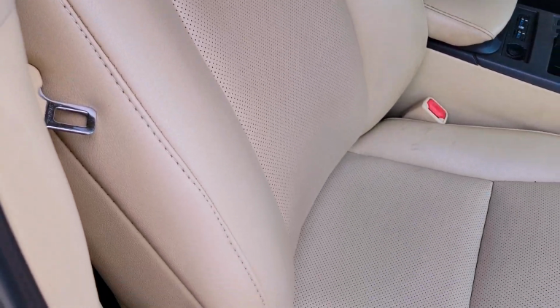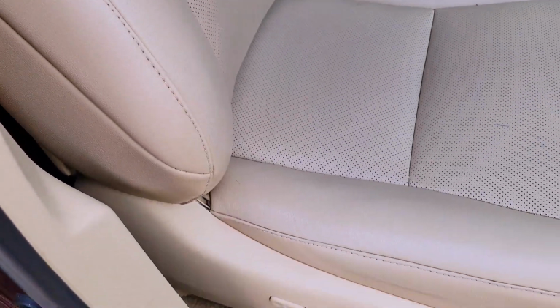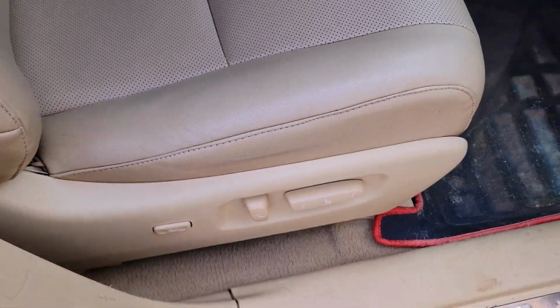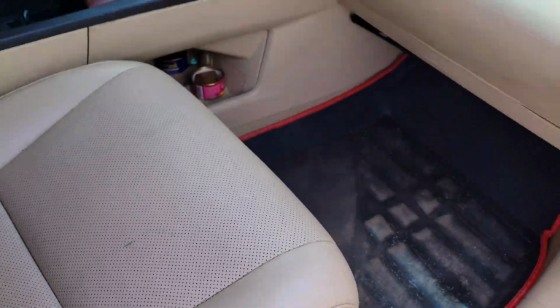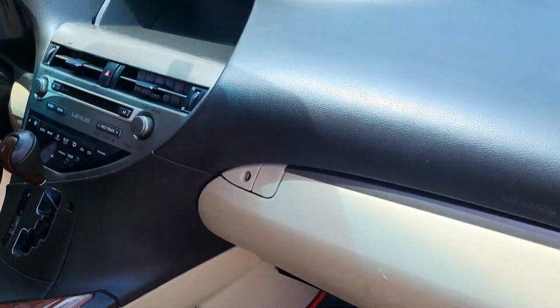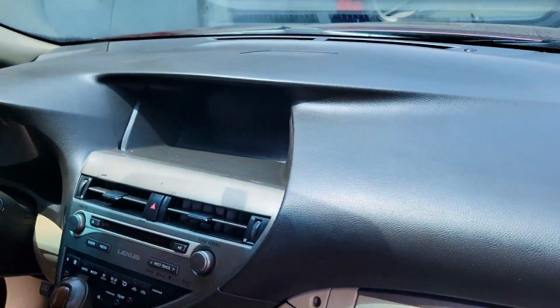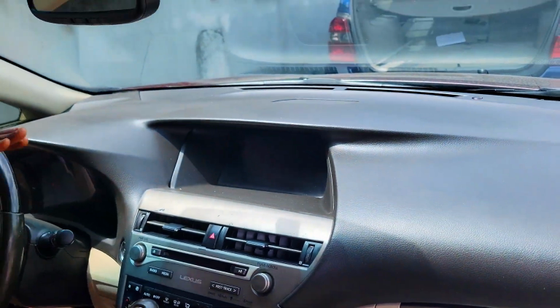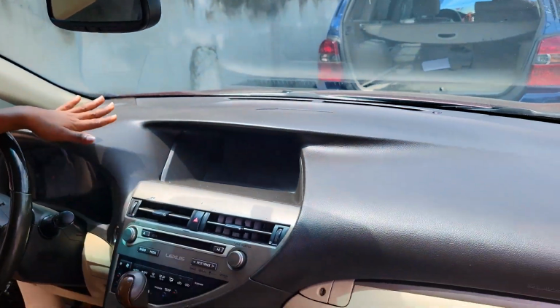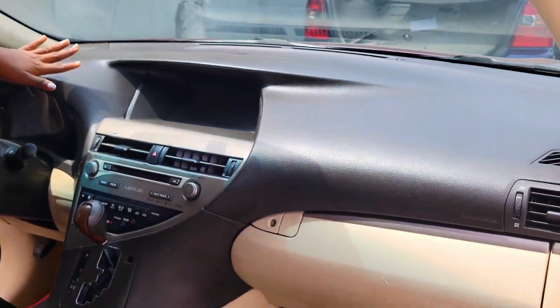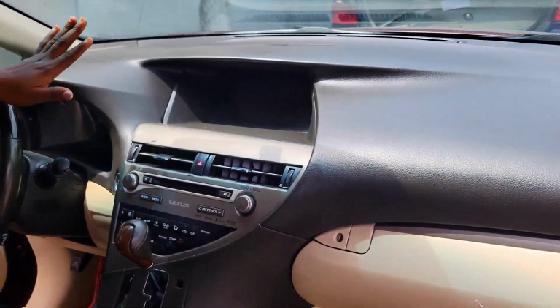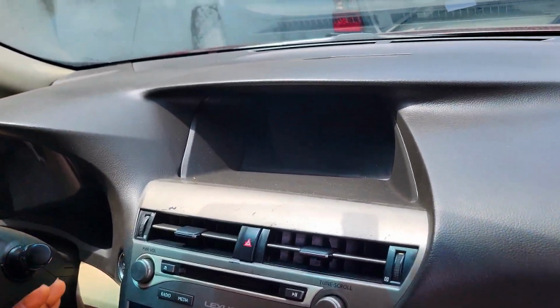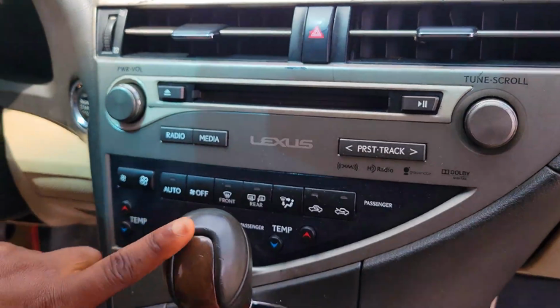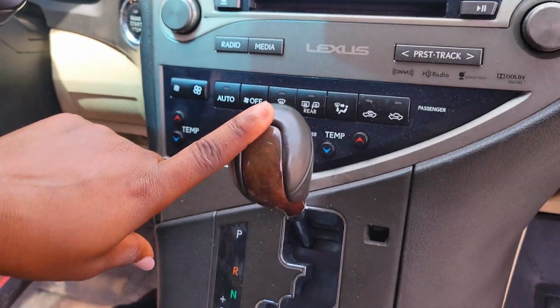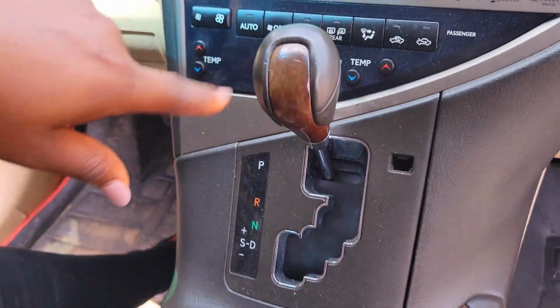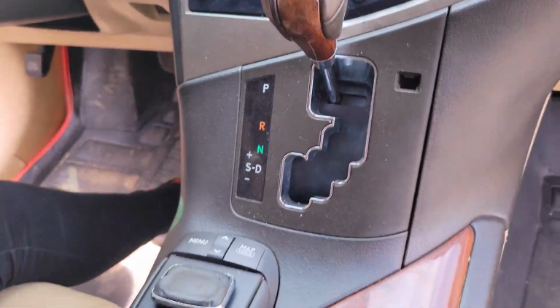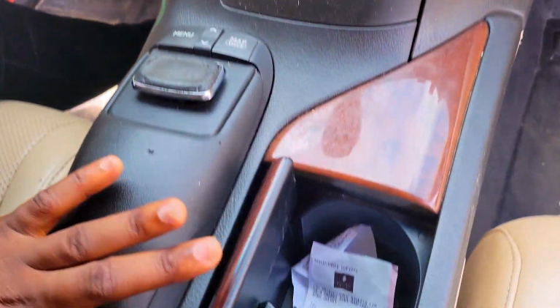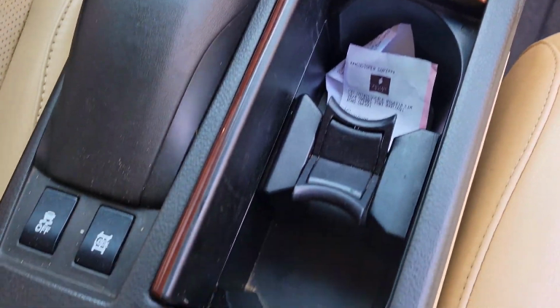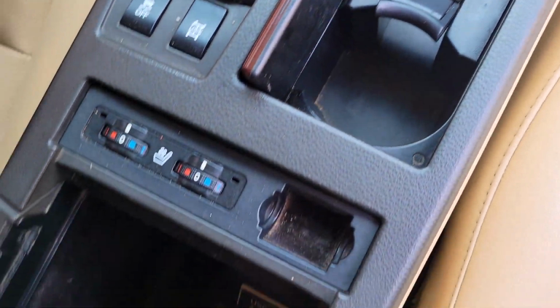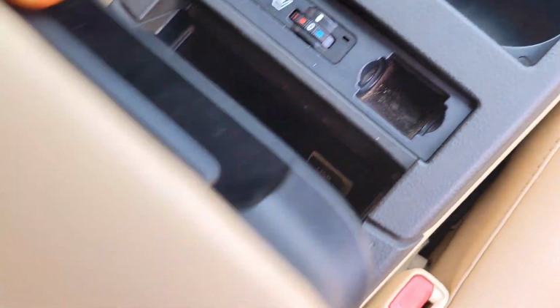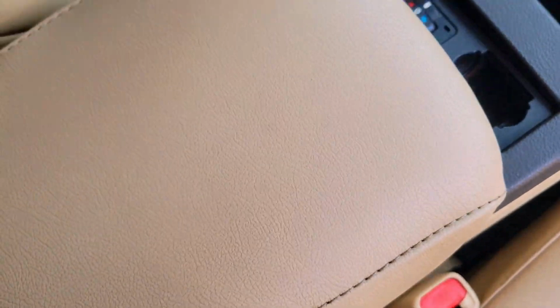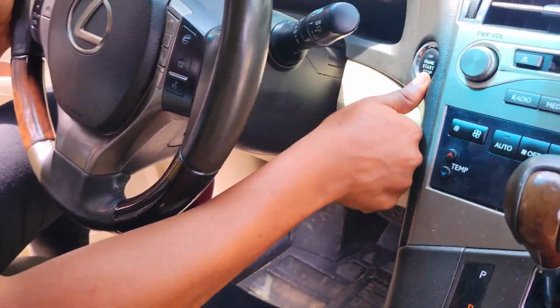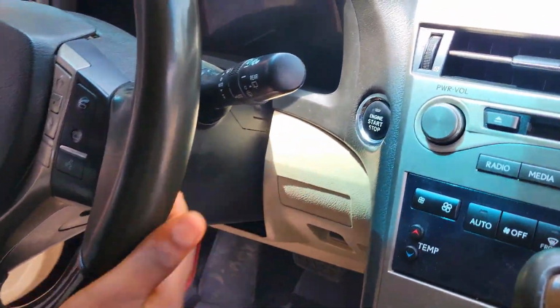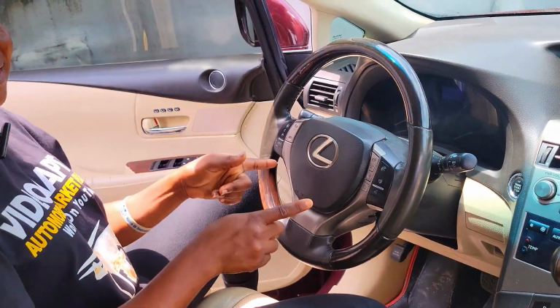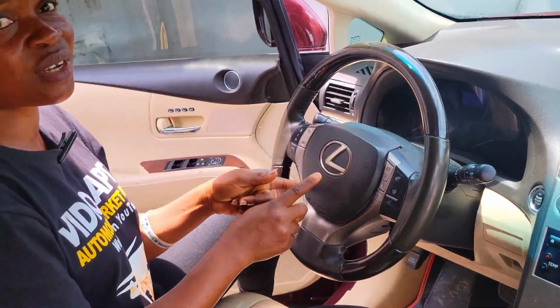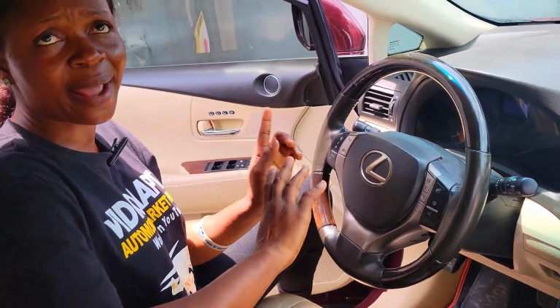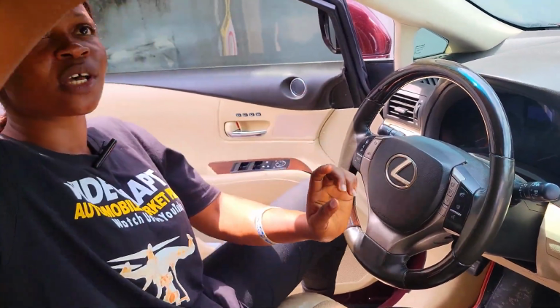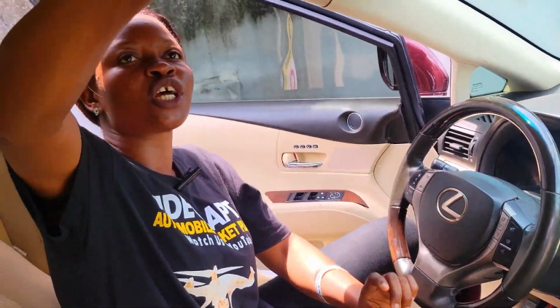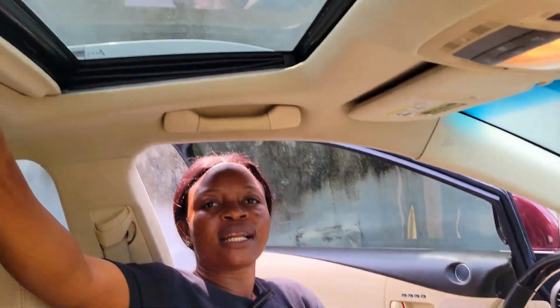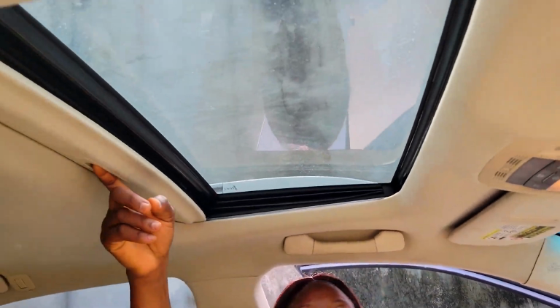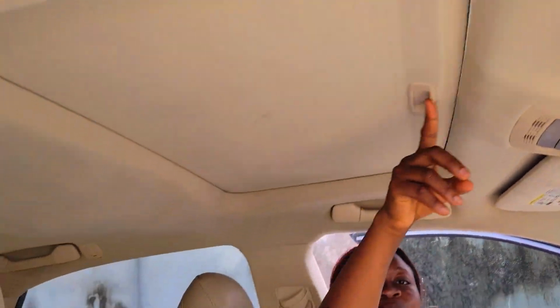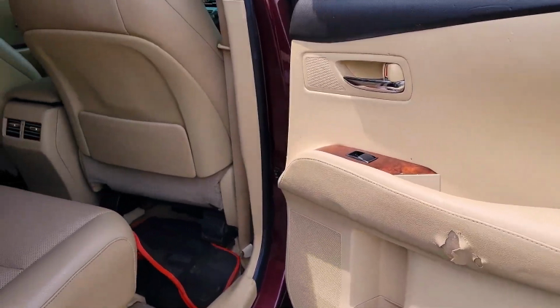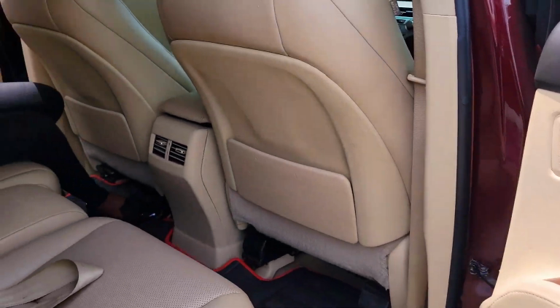The dashboard is in perfect condition. It has a reverse camera, sound system, automatic transmission, two cup holders, pigeonhole, thumb start — the buttons on the steering are in perfect condition. It has a sunroof.